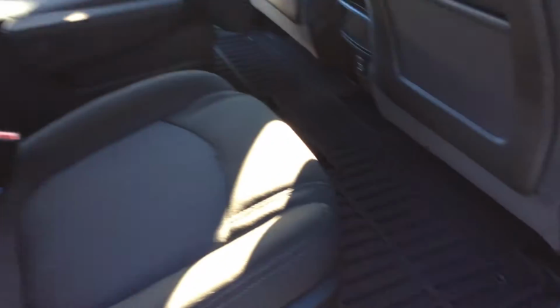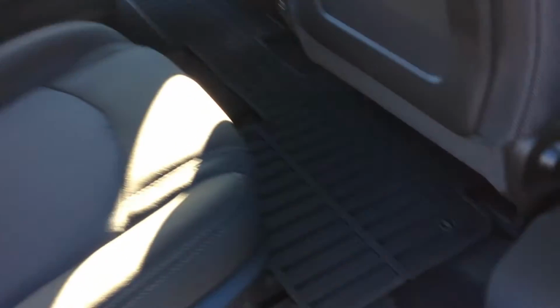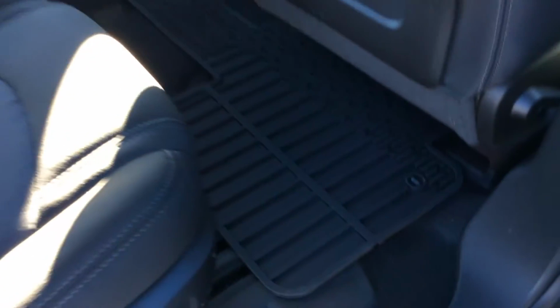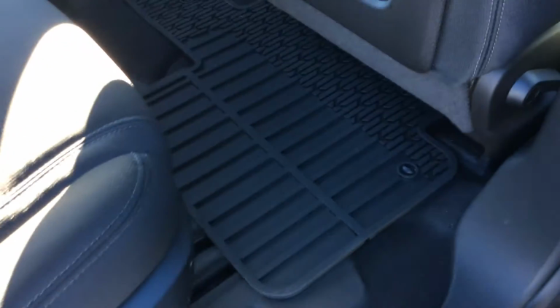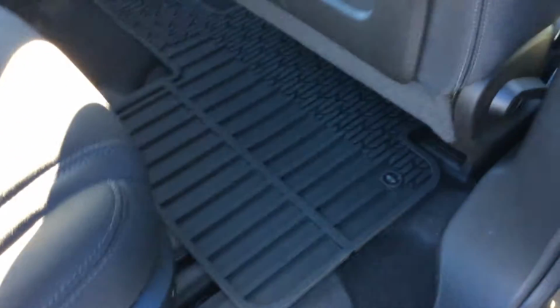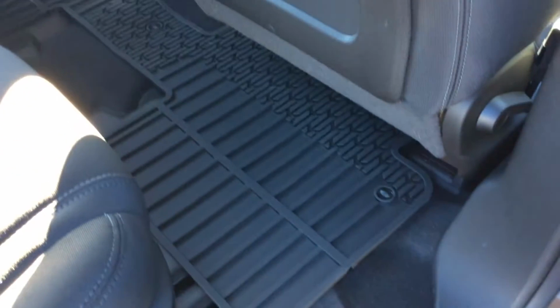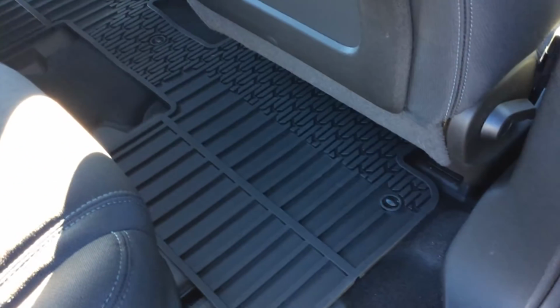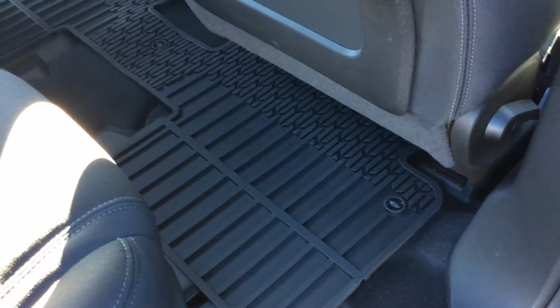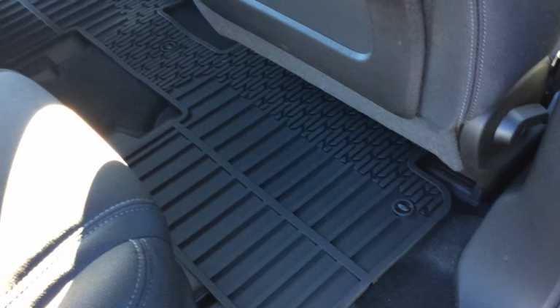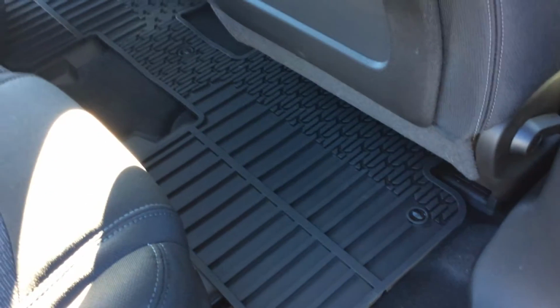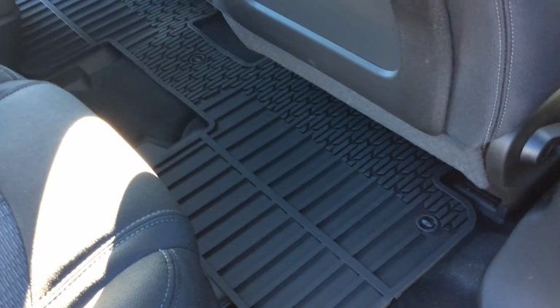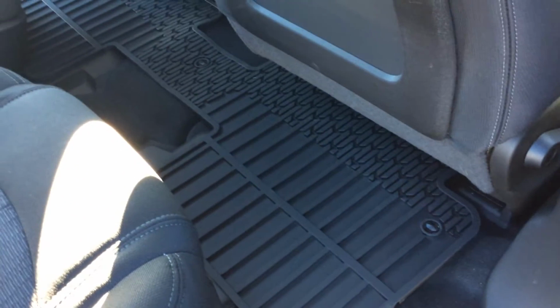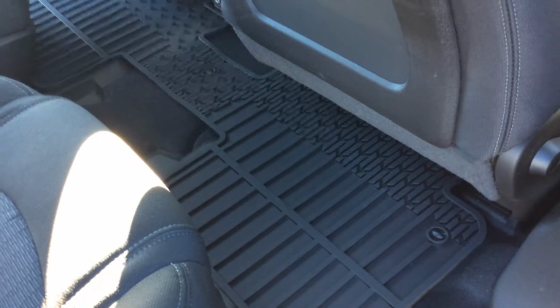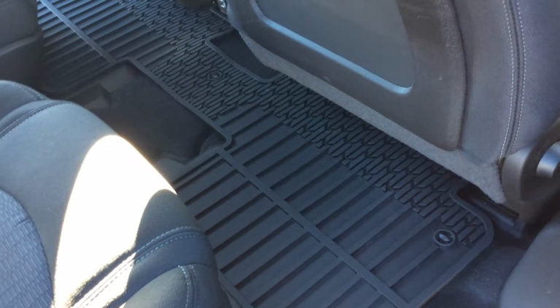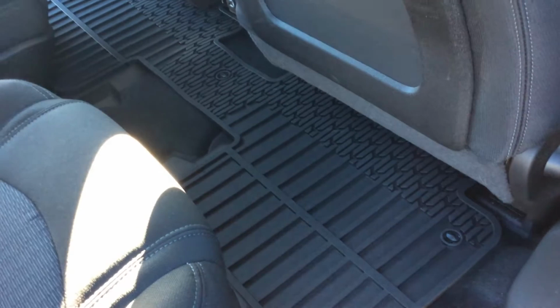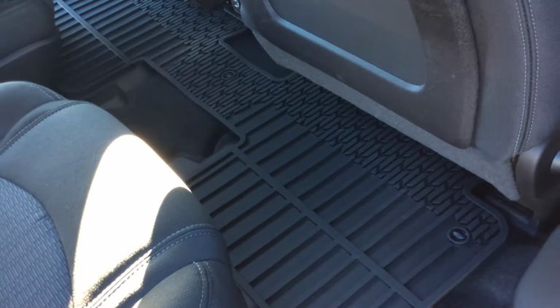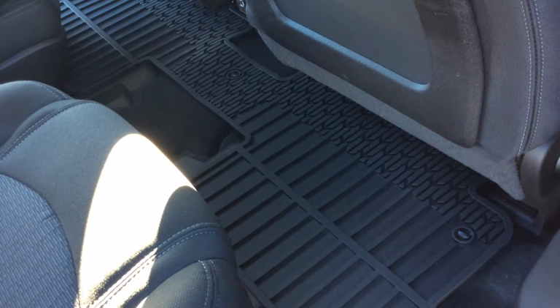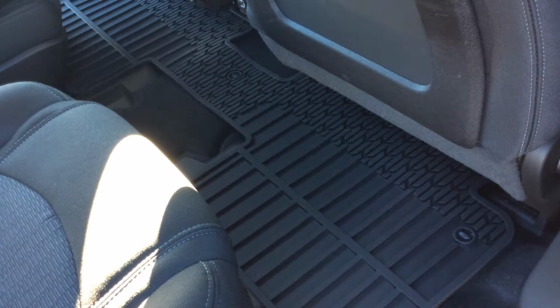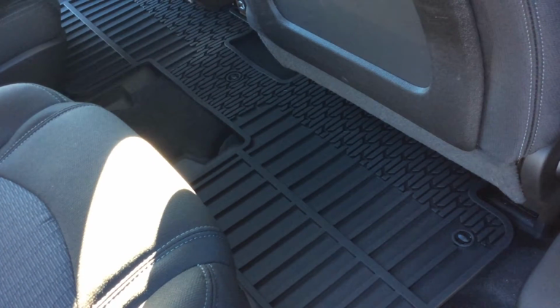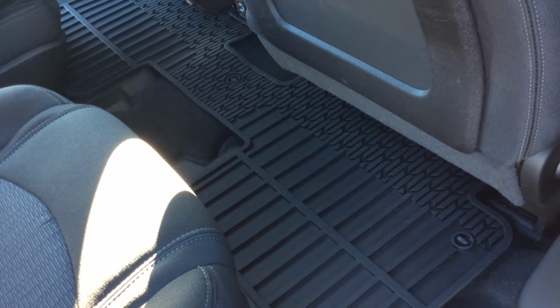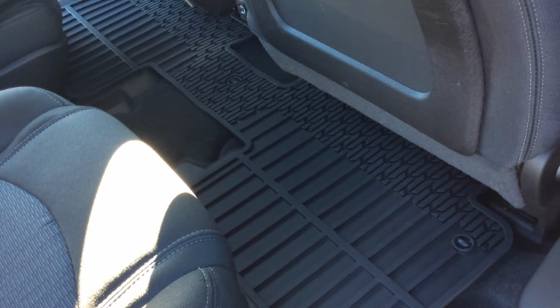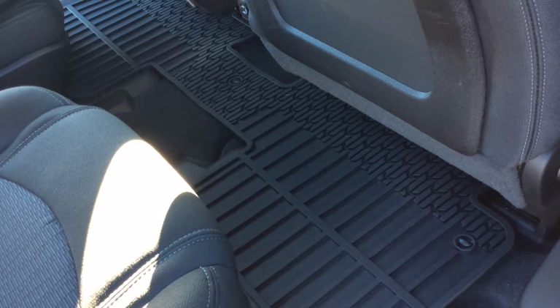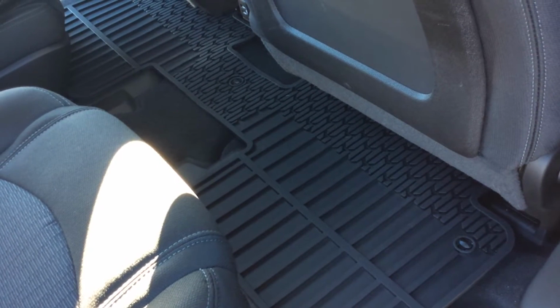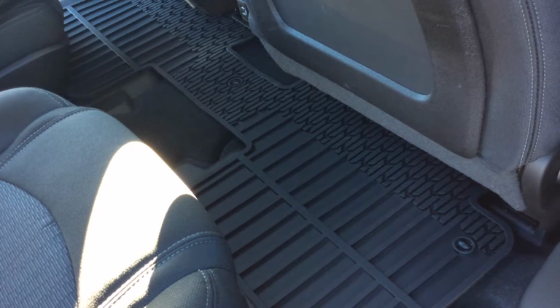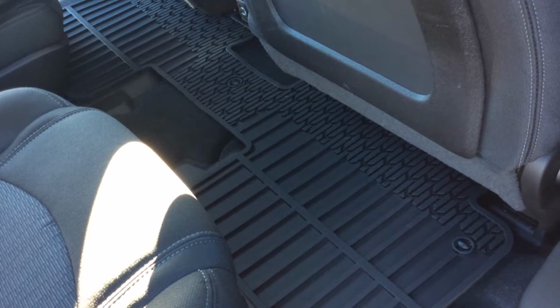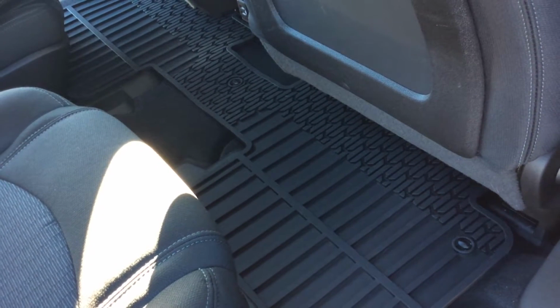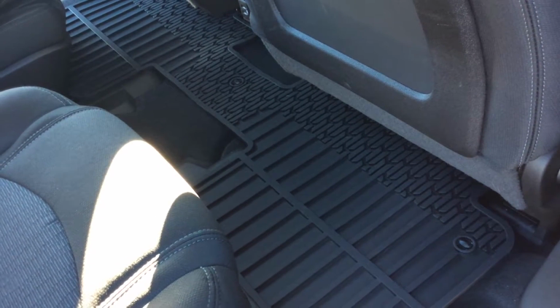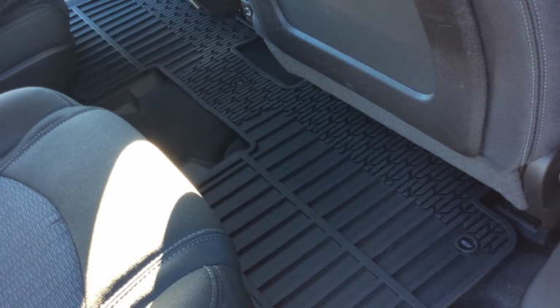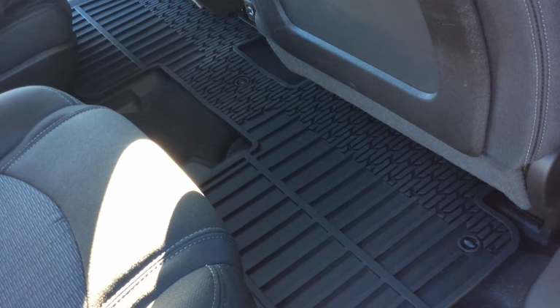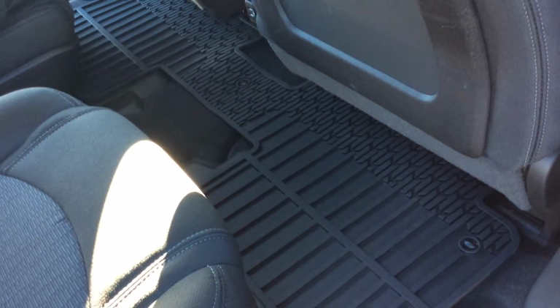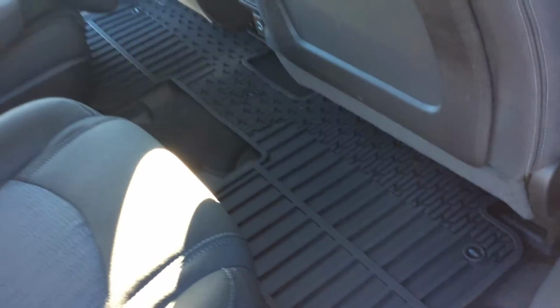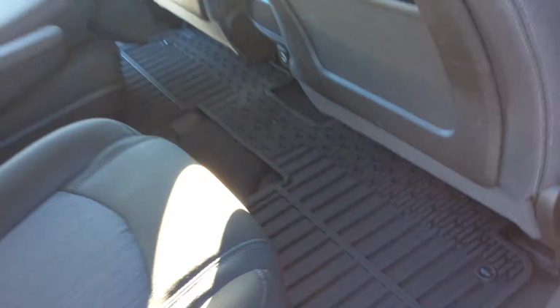One nice feature with this vehicle is it does come with all-weather mats. They're in the front, they're in the back seat, and they're all the way in the back.